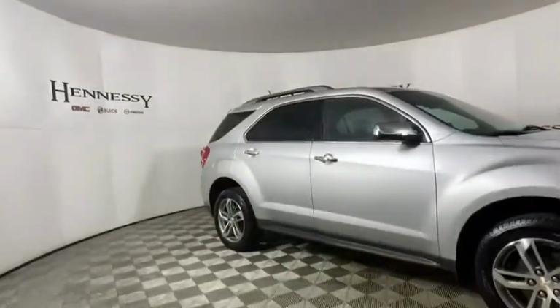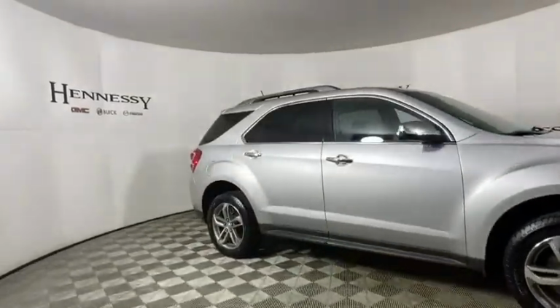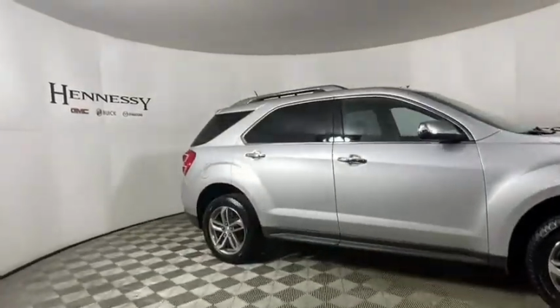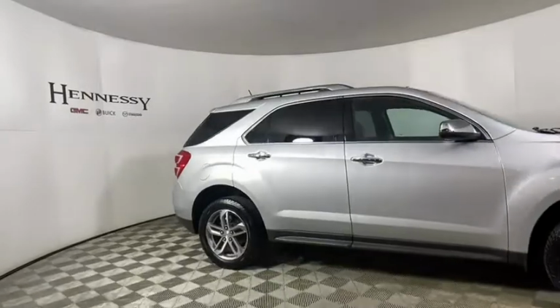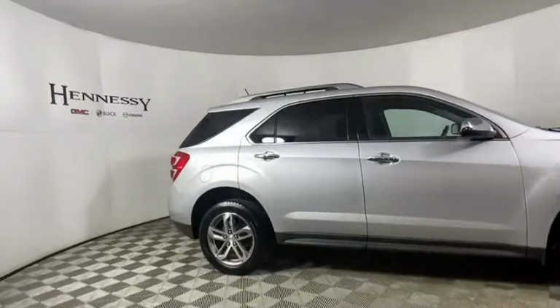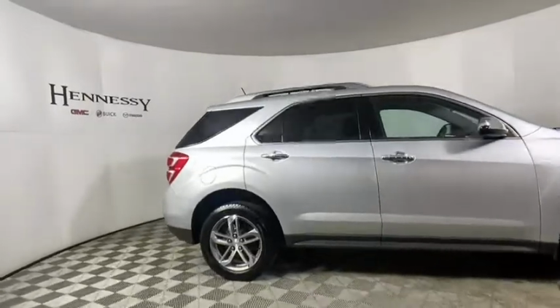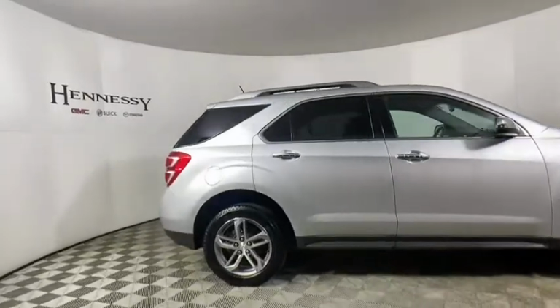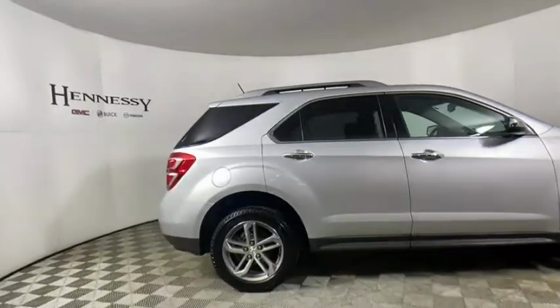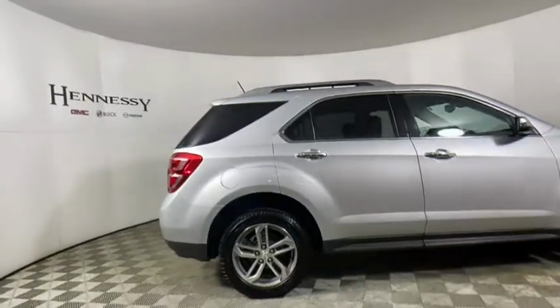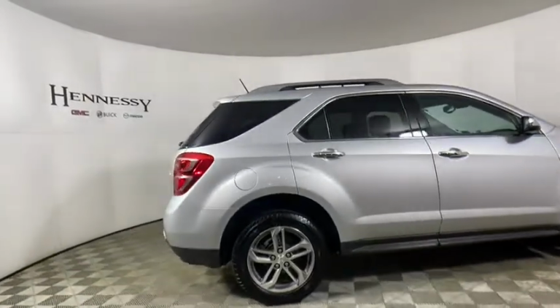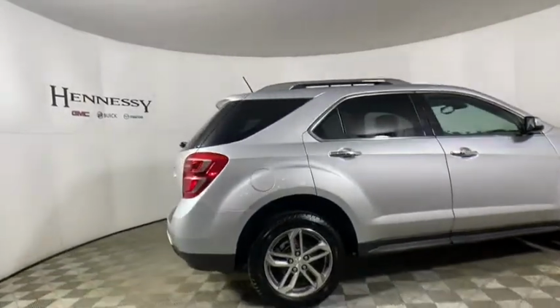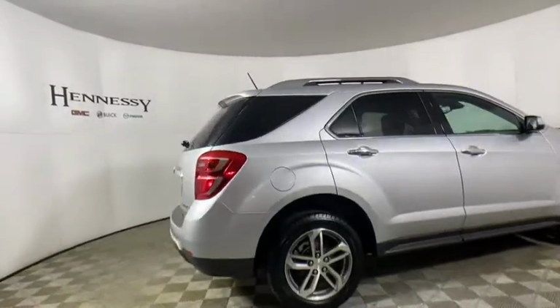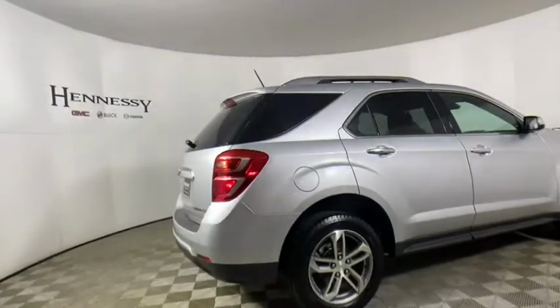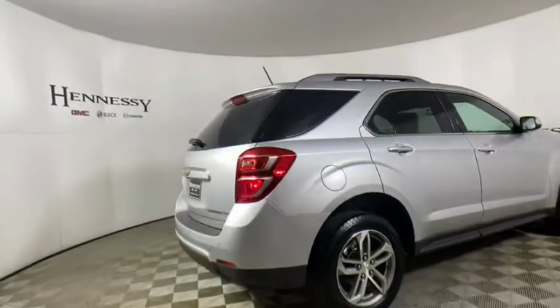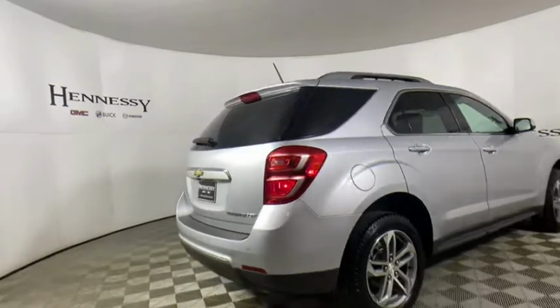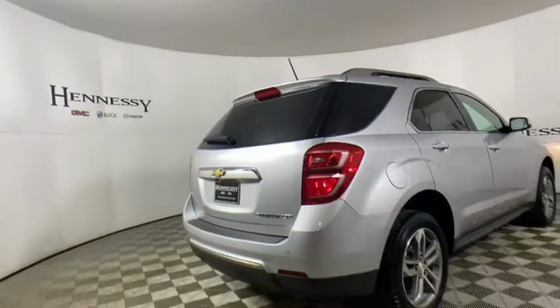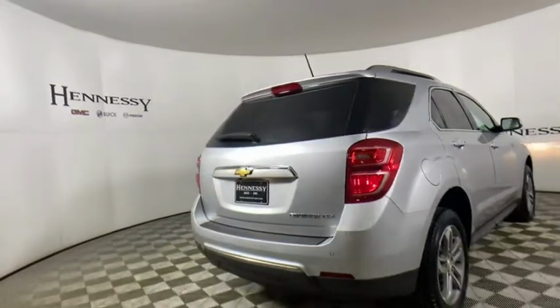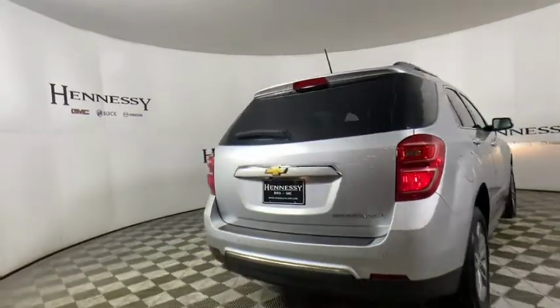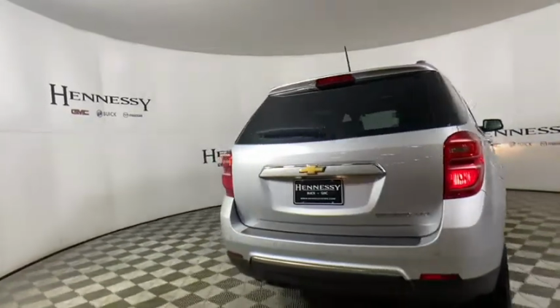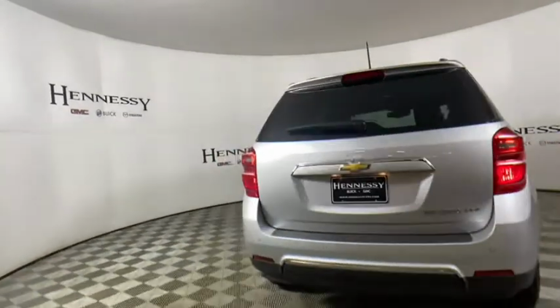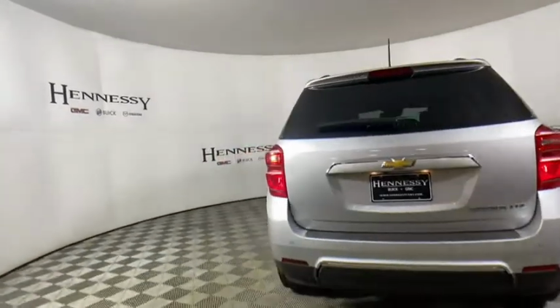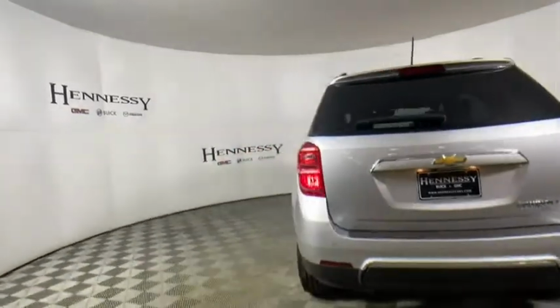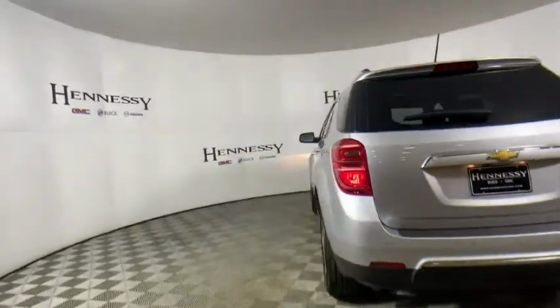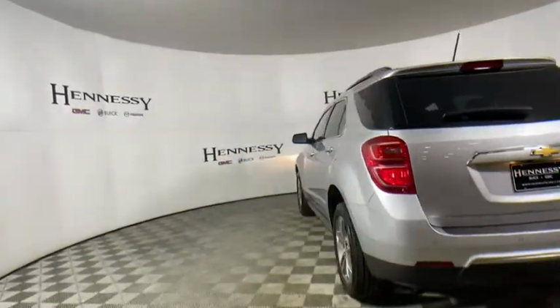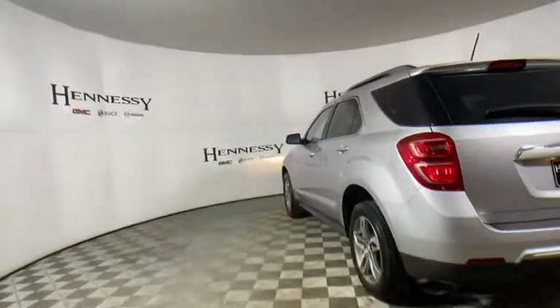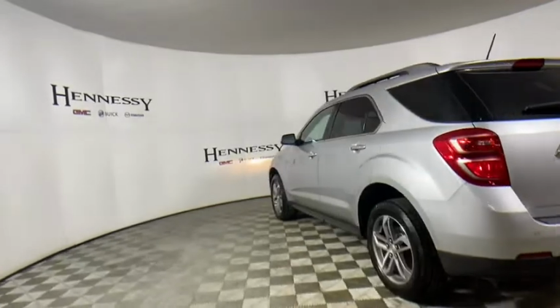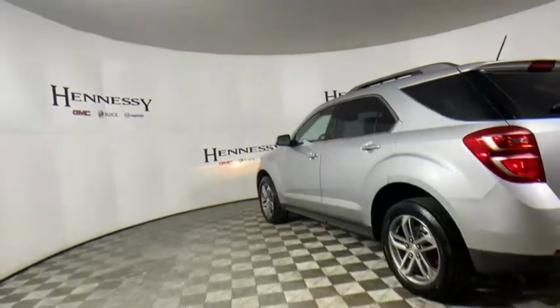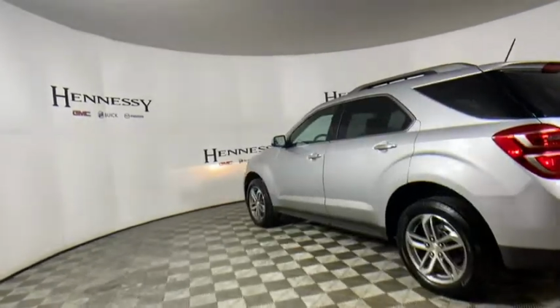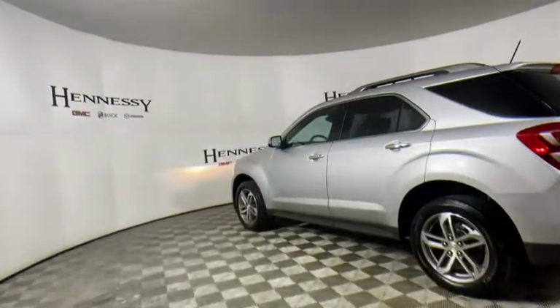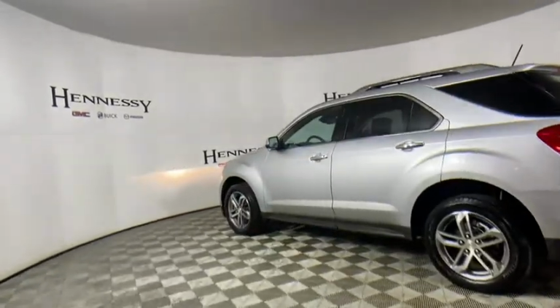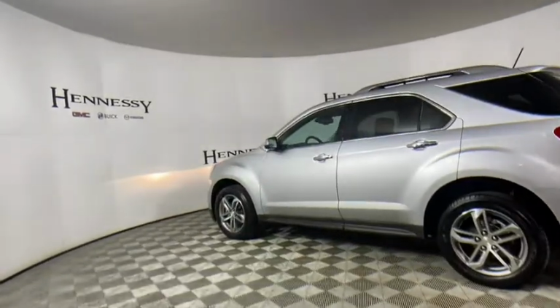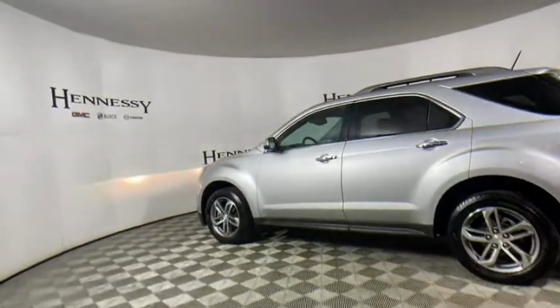Power sunroof, traction control, dual airbags, alloy wheels, power steering, four-wheel disc brakes, universal garage door opener, rear window defroster, power windows, electronic stability control, security system, compass, fog lights.